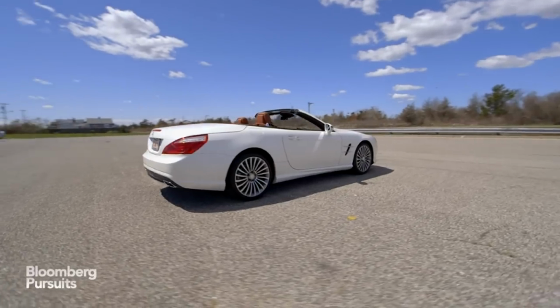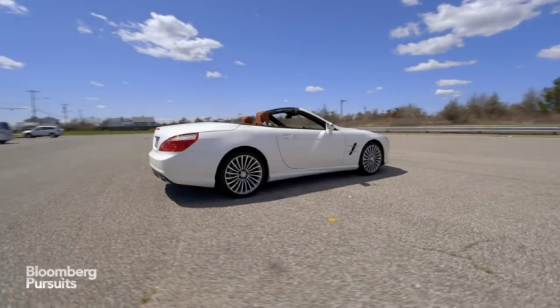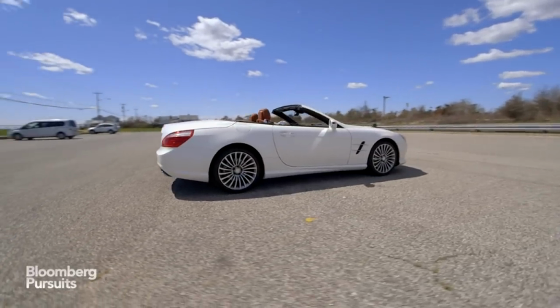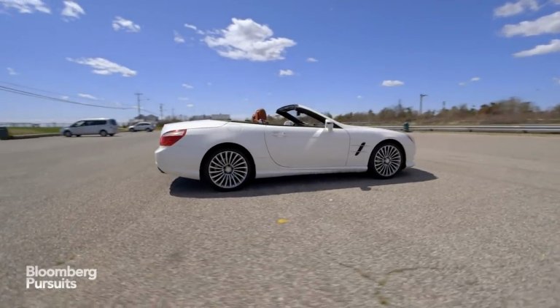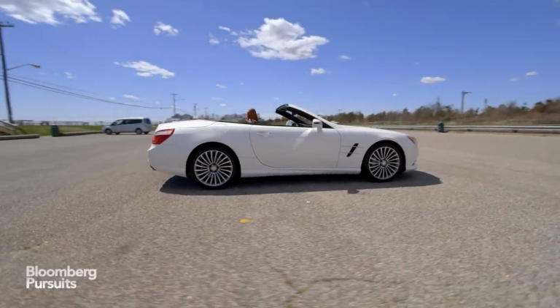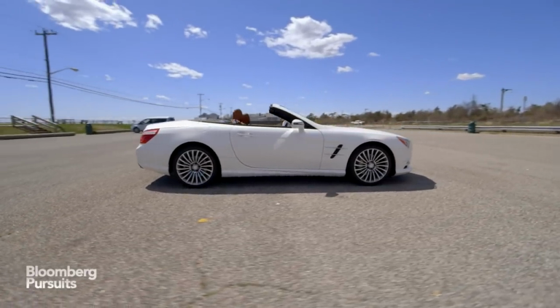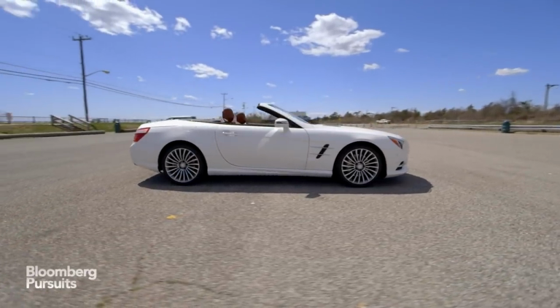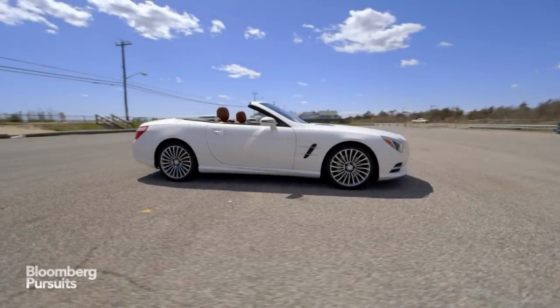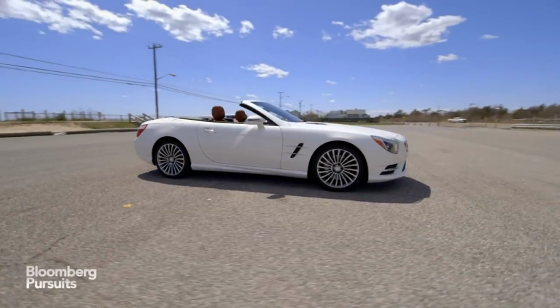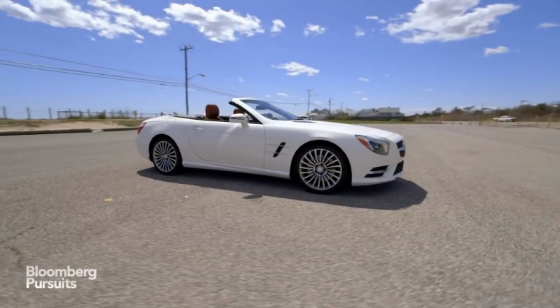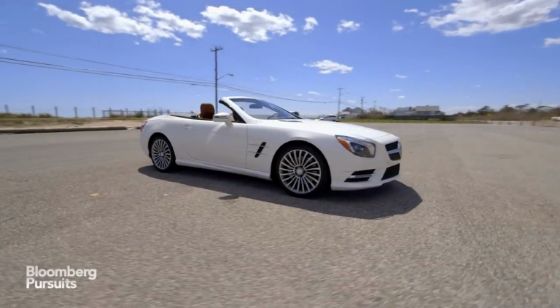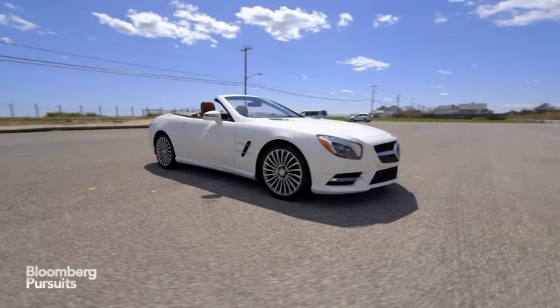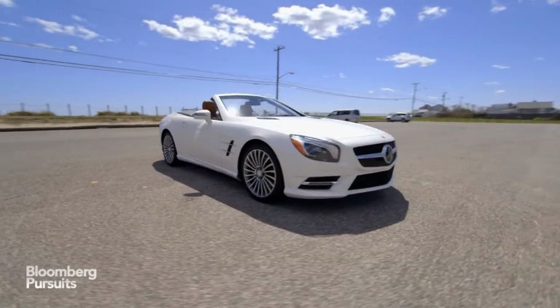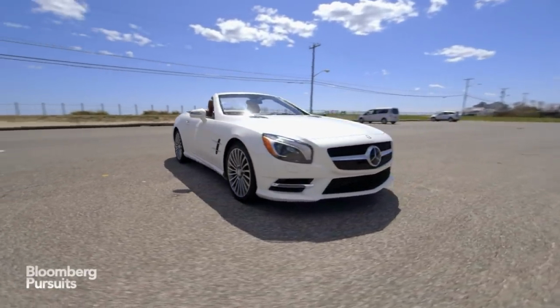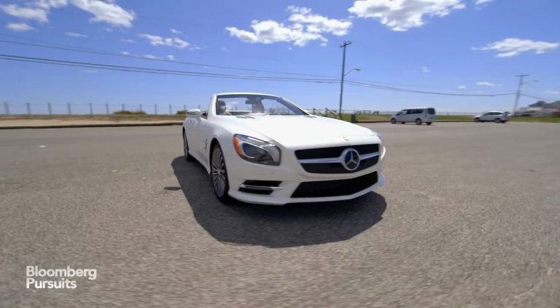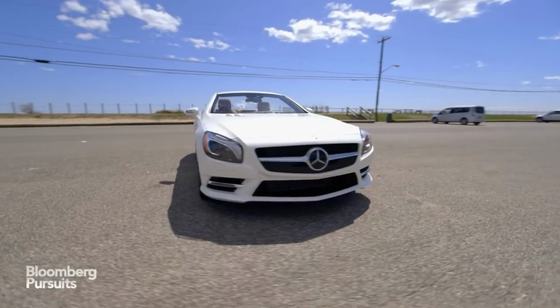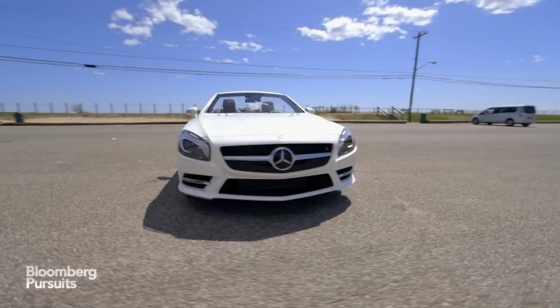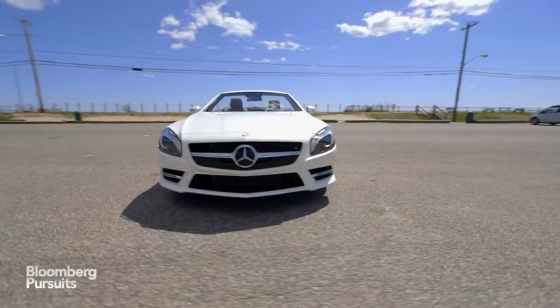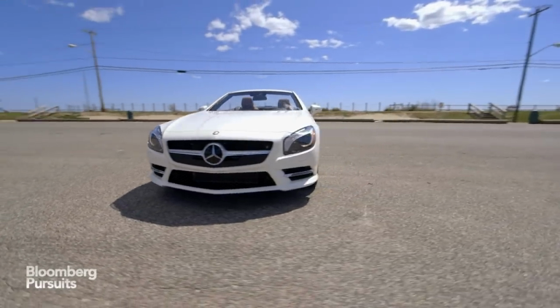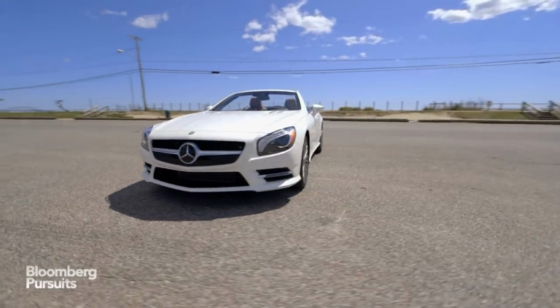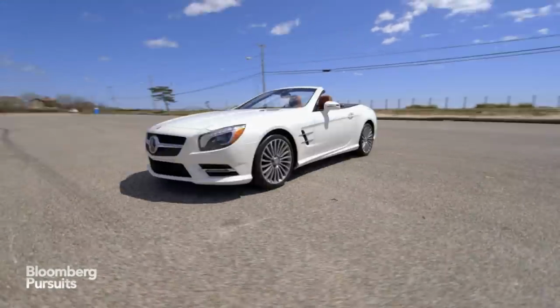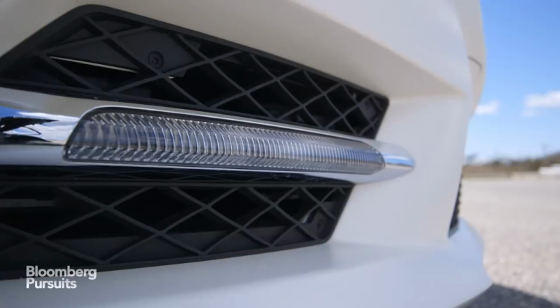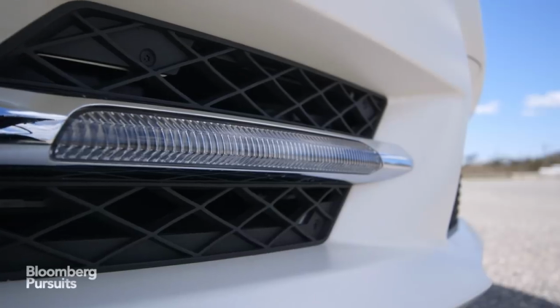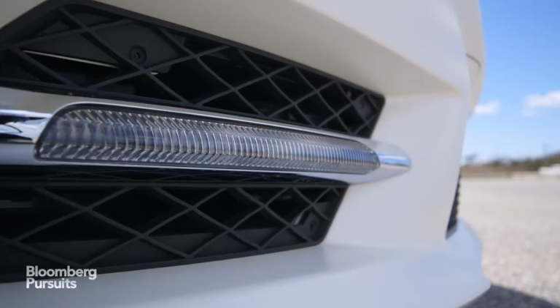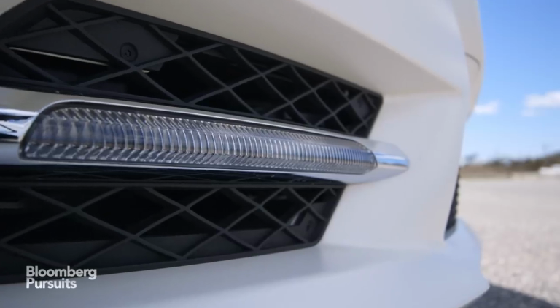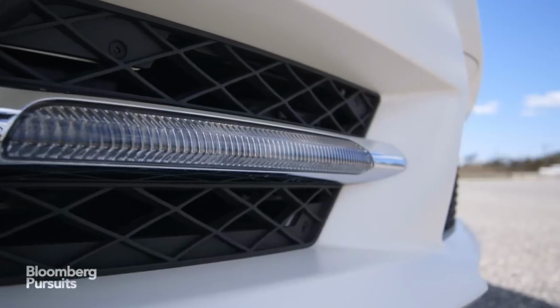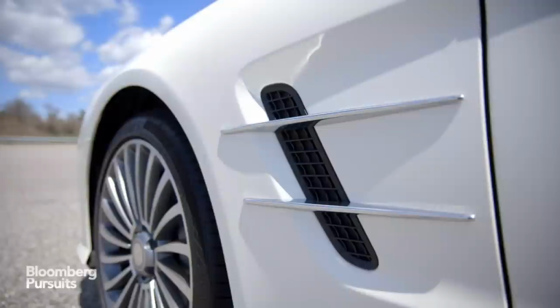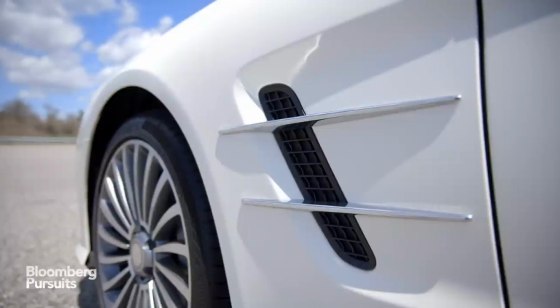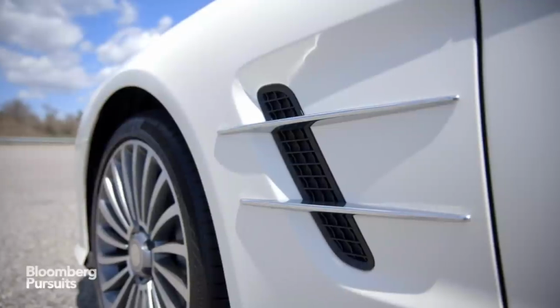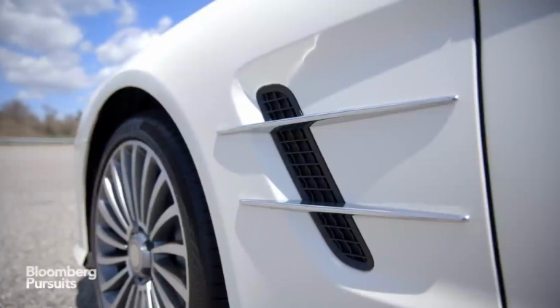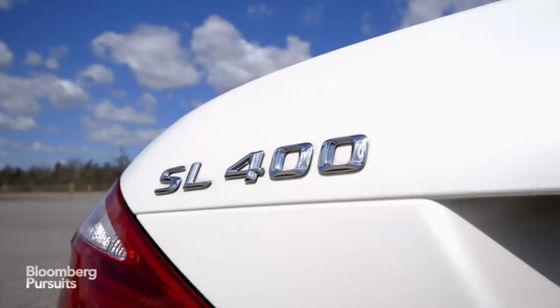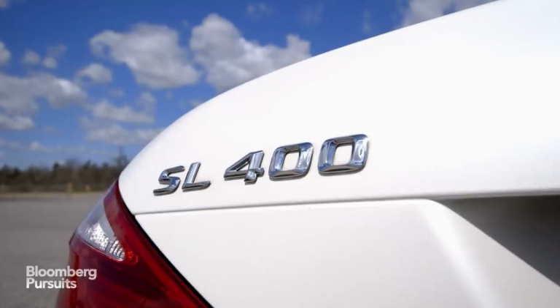This is the $84,000 convertible Mercedes made as a way to inject the previous SL350 with some real aggression, but also to offer something more affordable than the AMG equivalent.